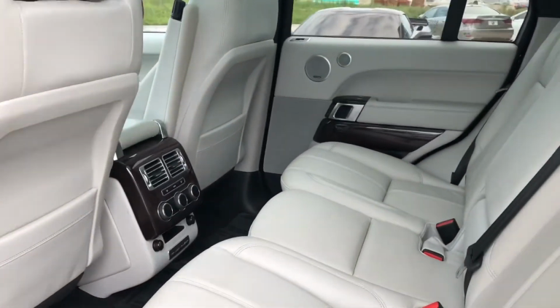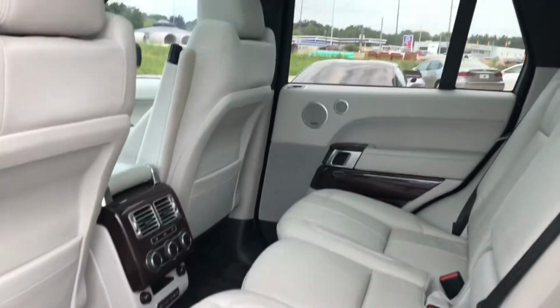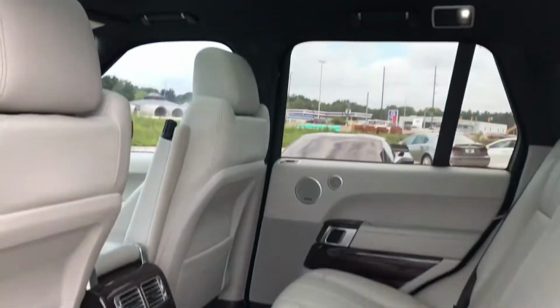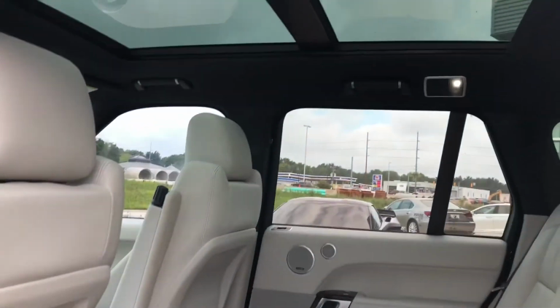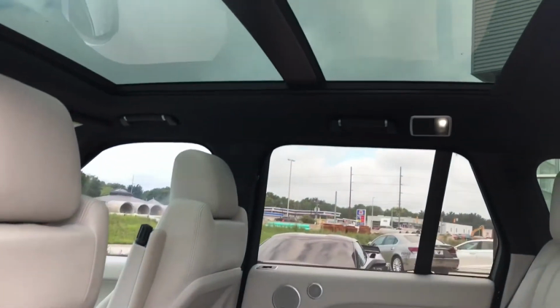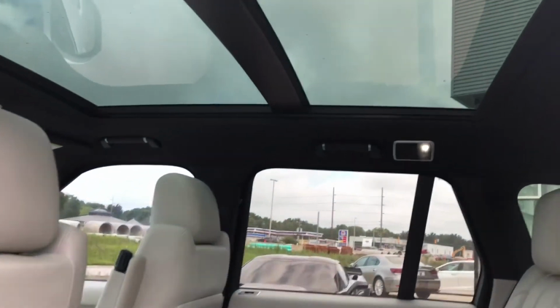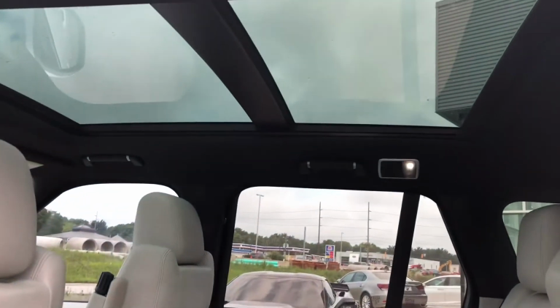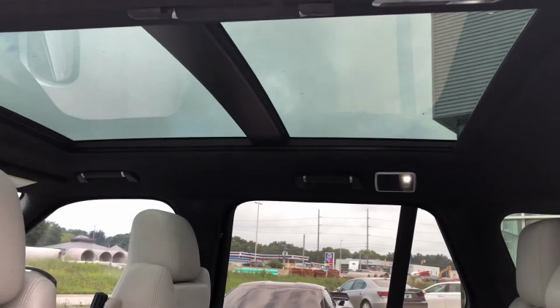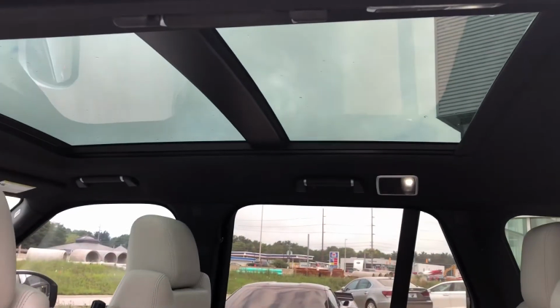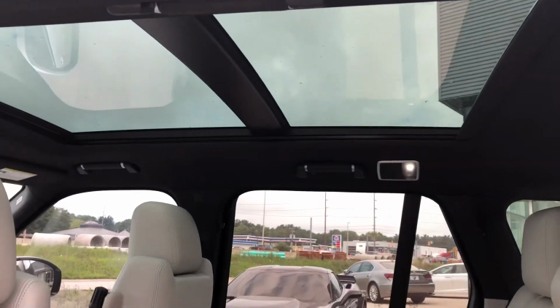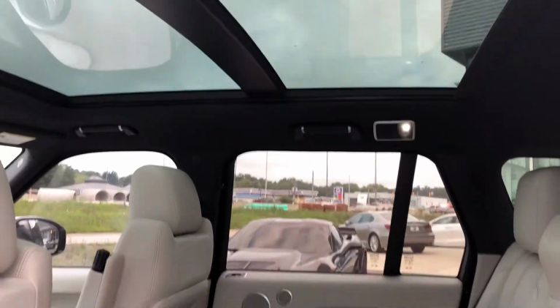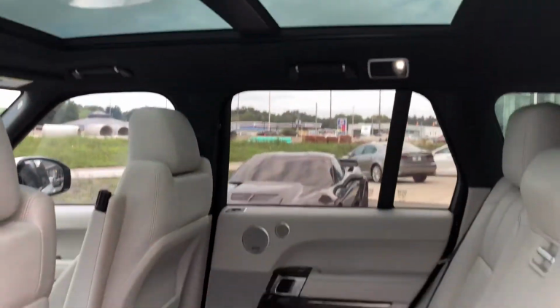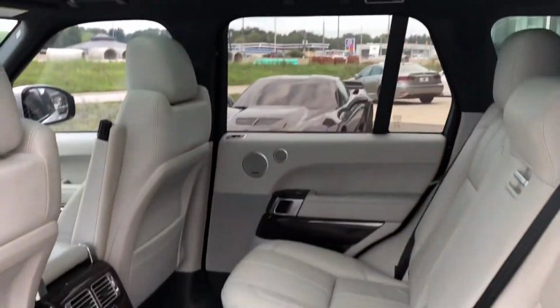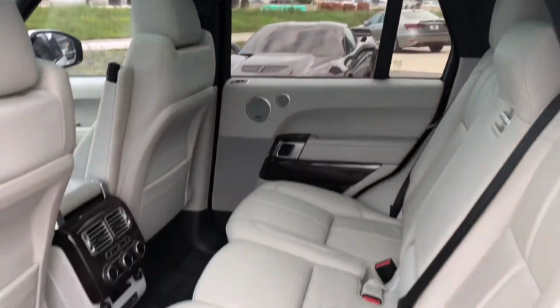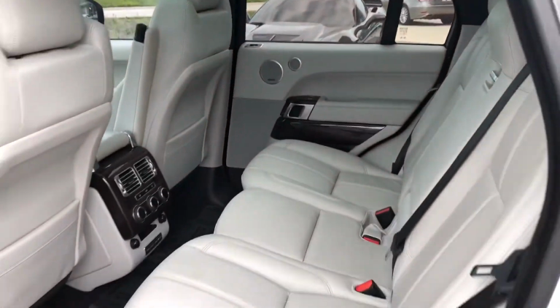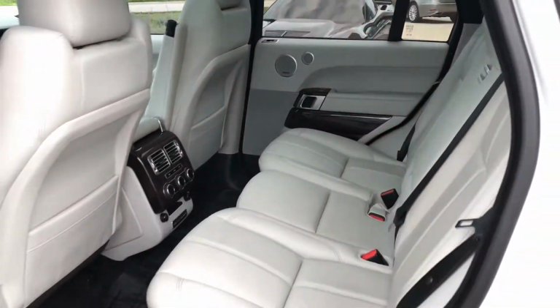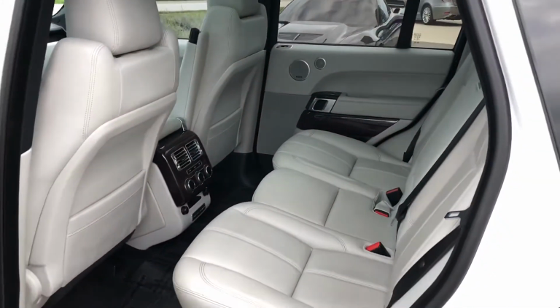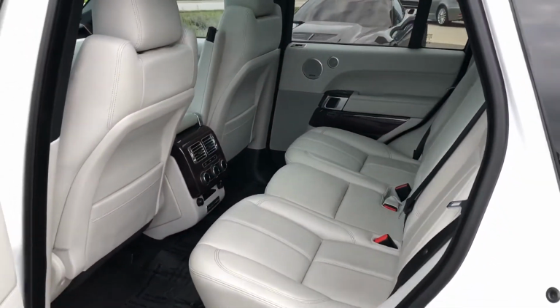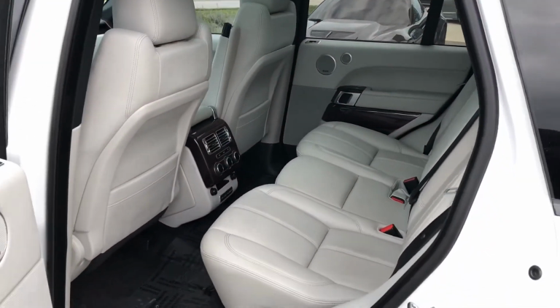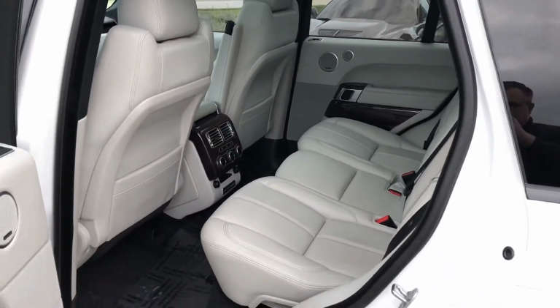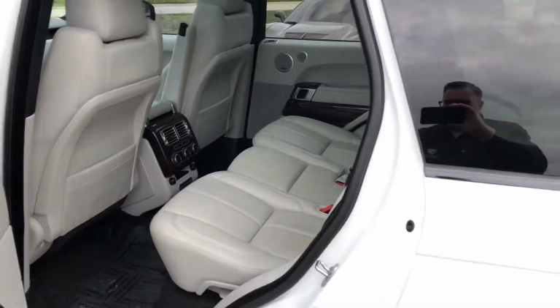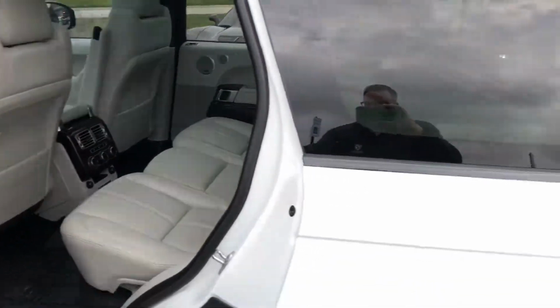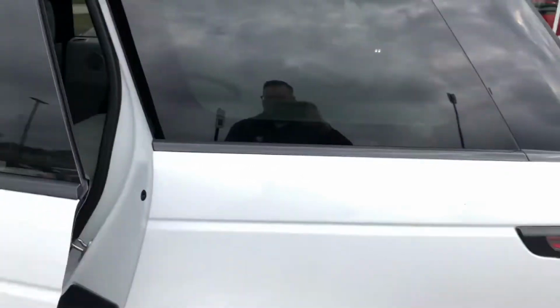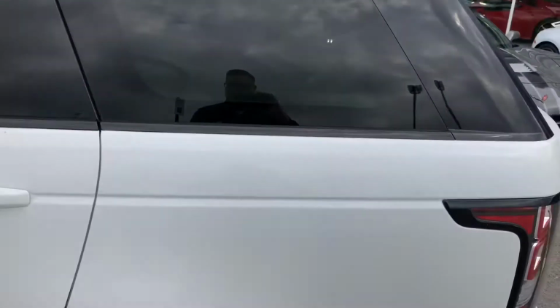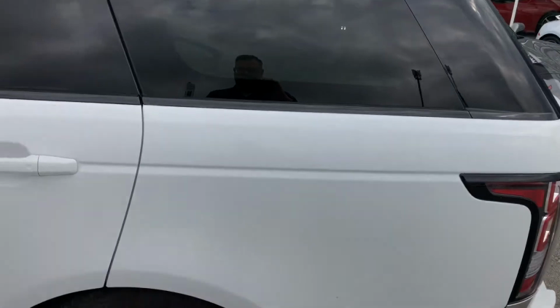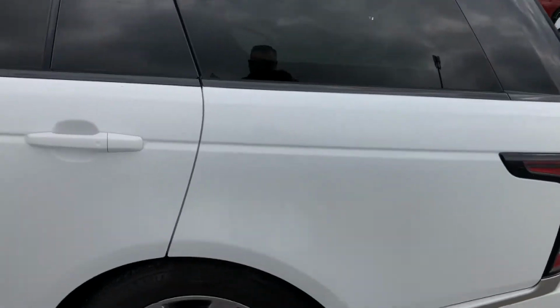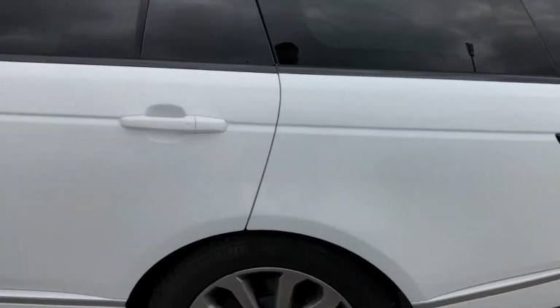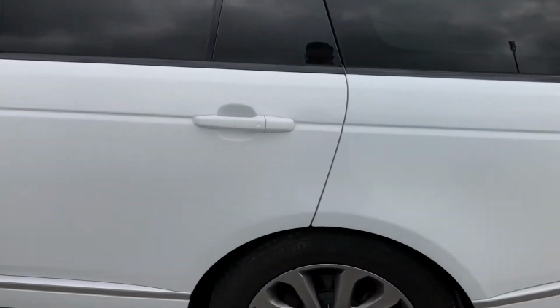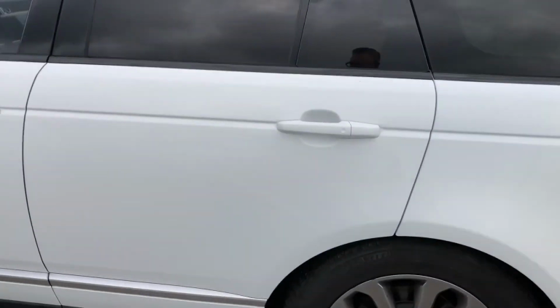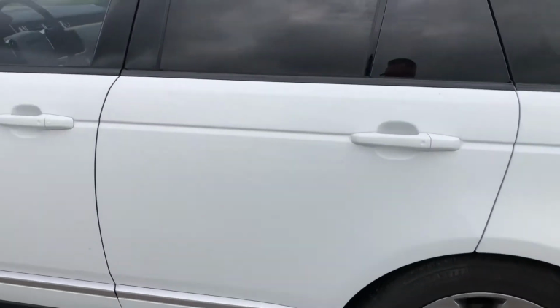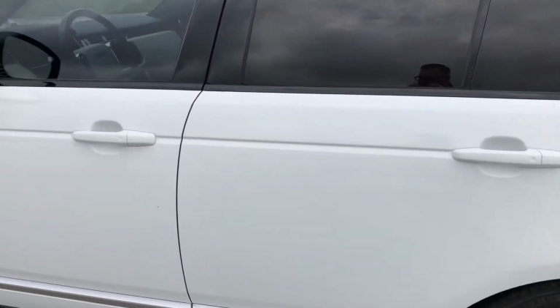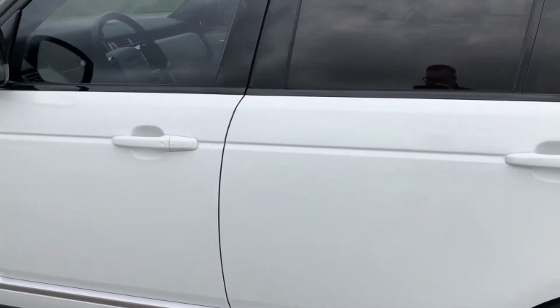Check out the back seat with the panoramic sunroof open as we complete our walk around.